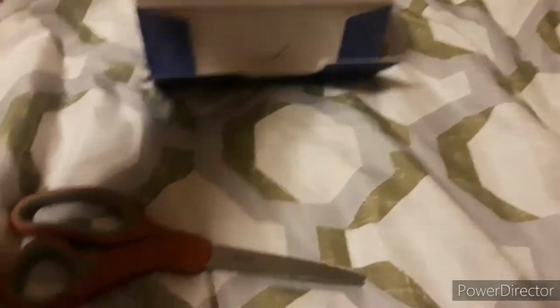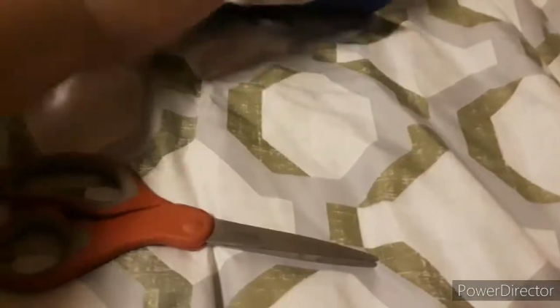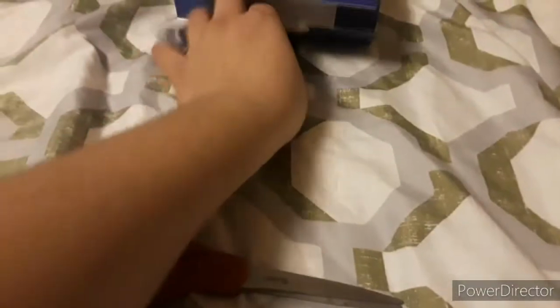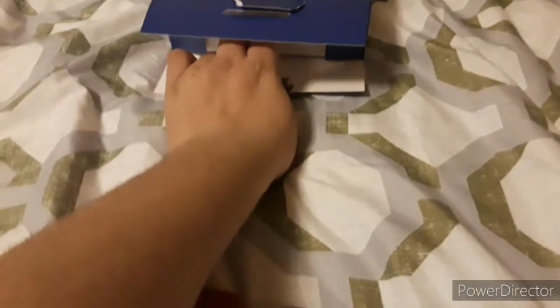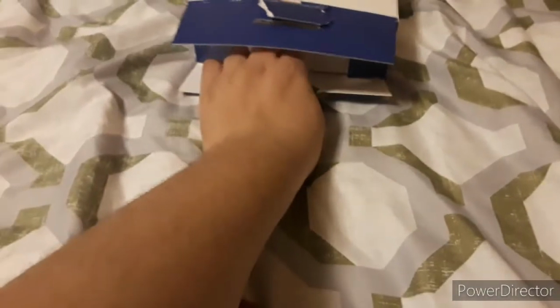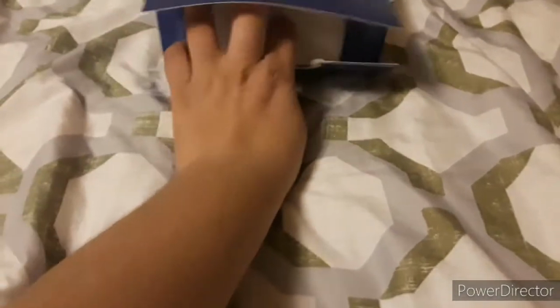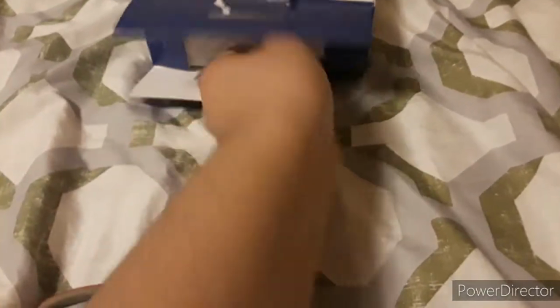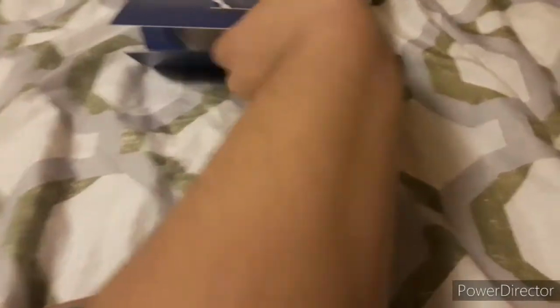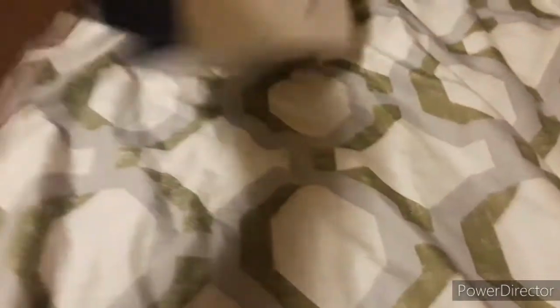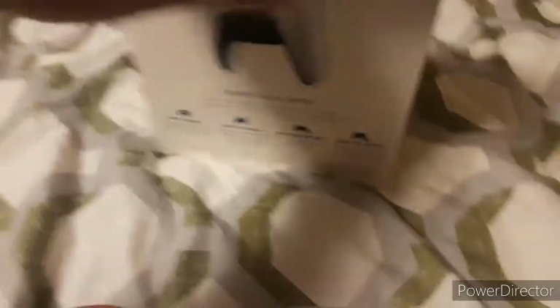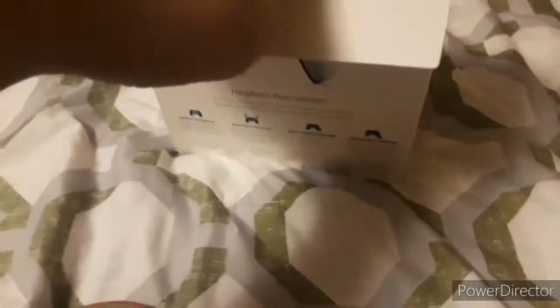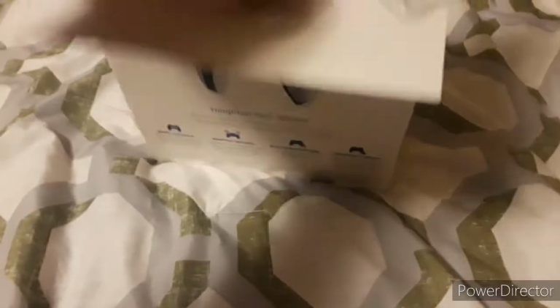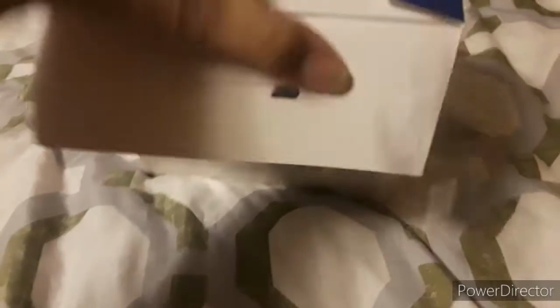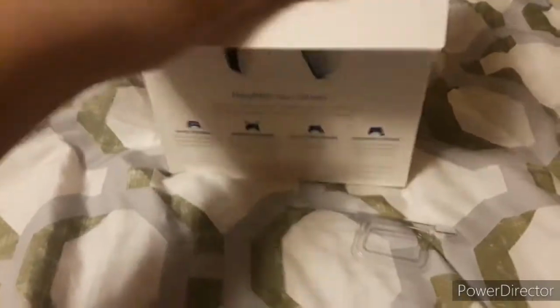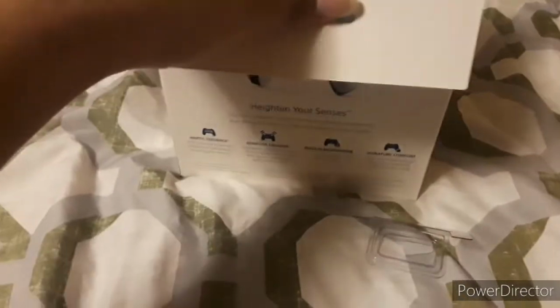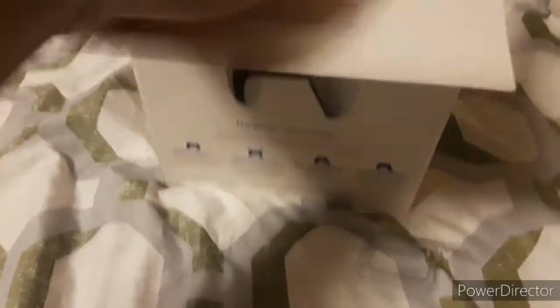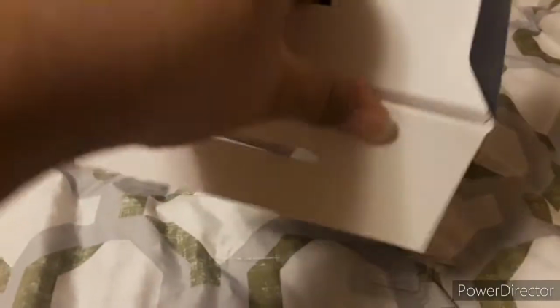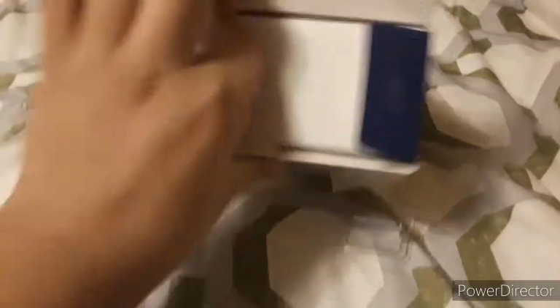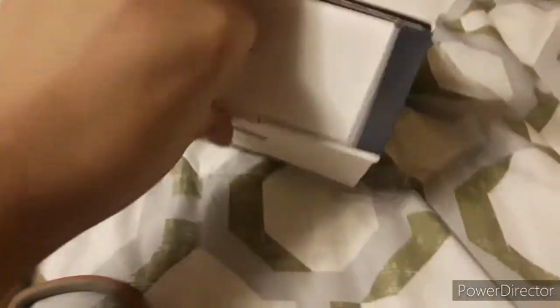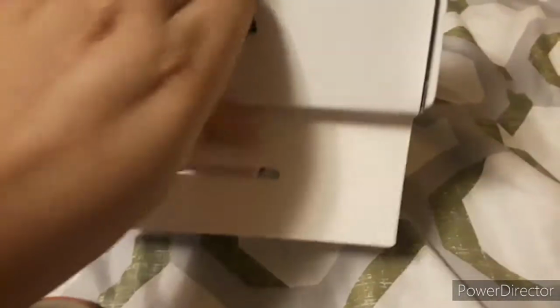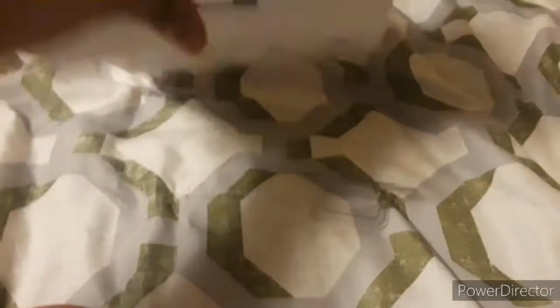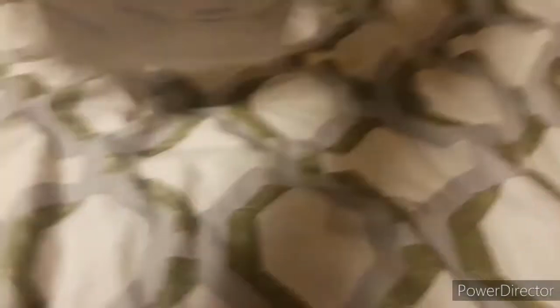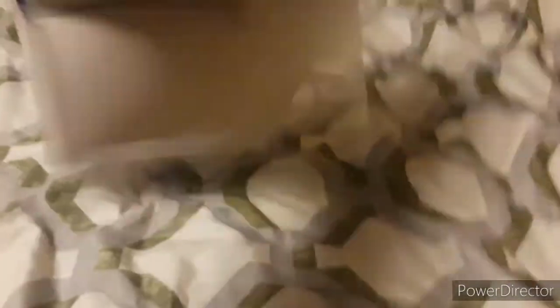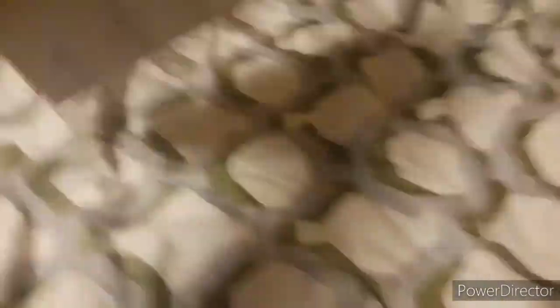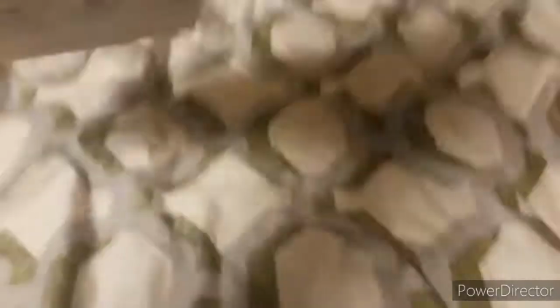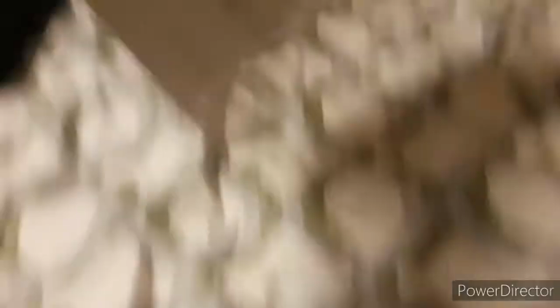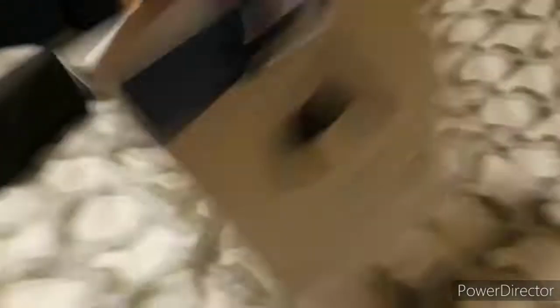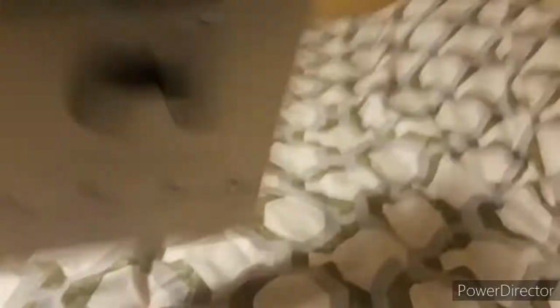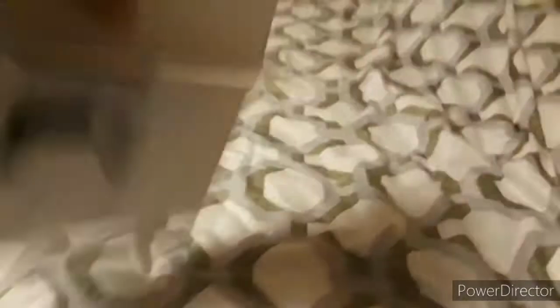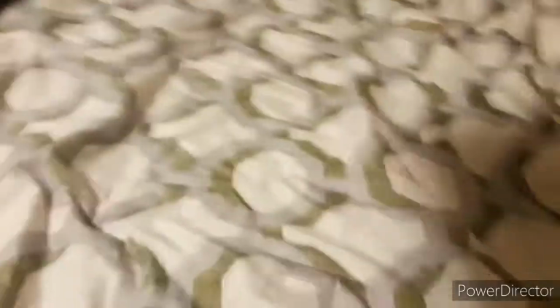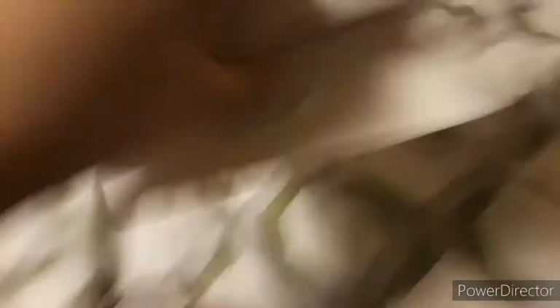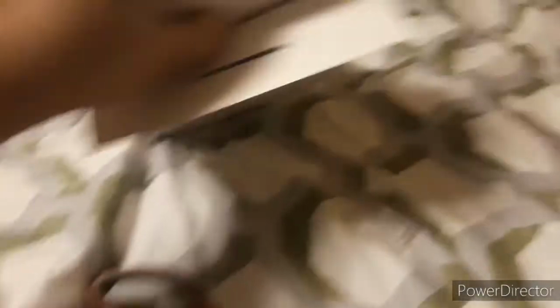Let's see what's in the box. Get it out of the wreath, dude. The controller.